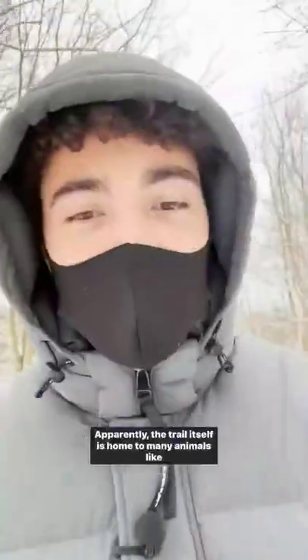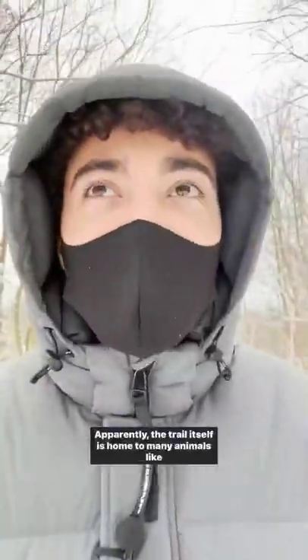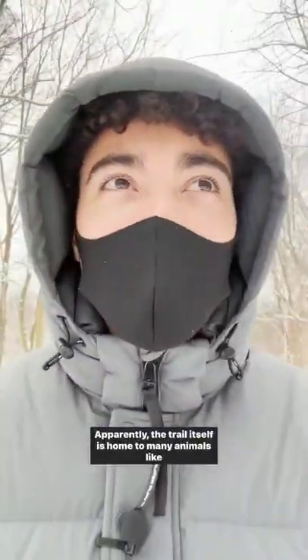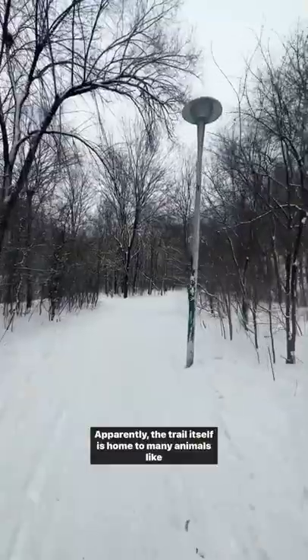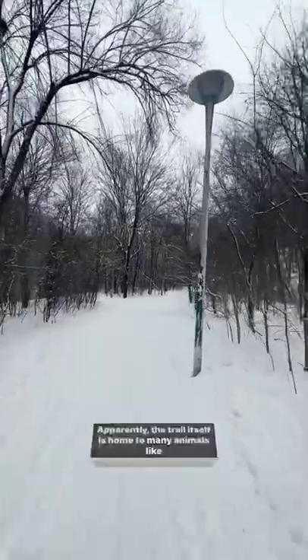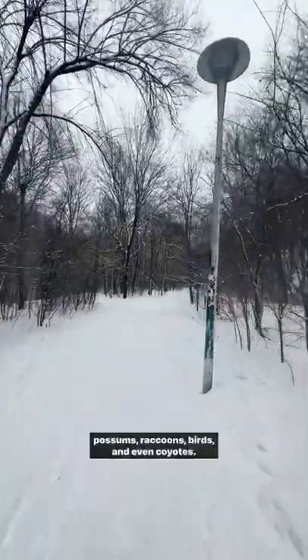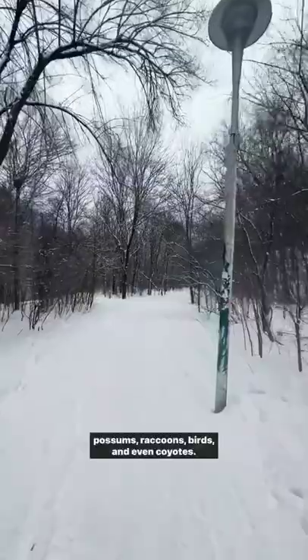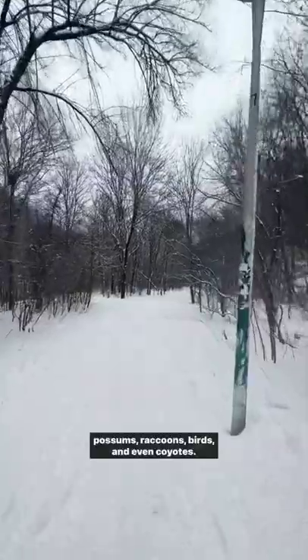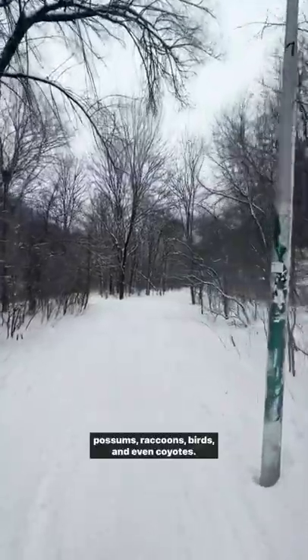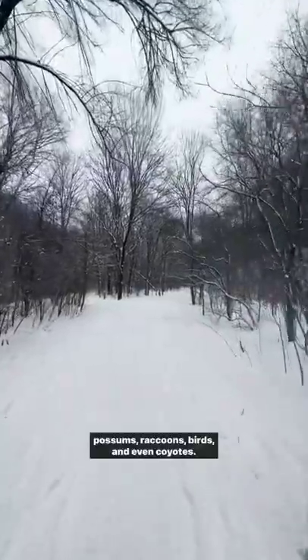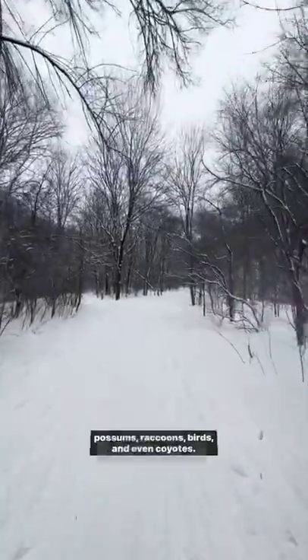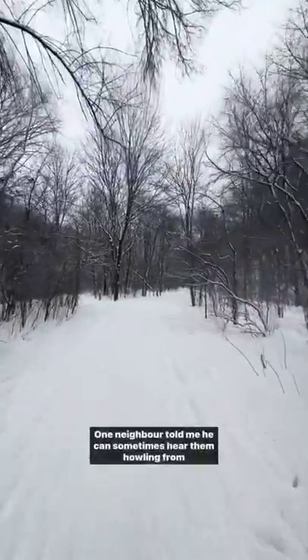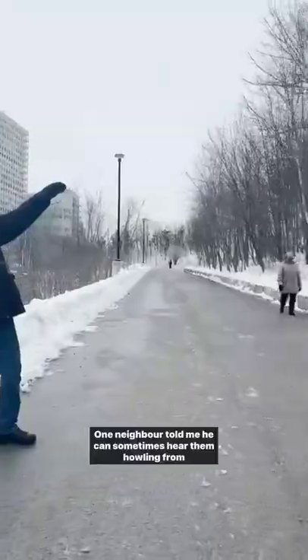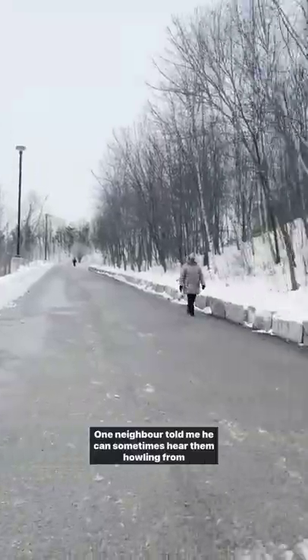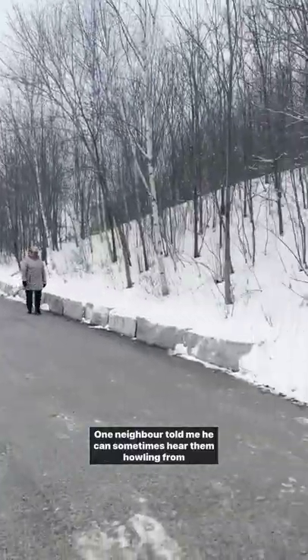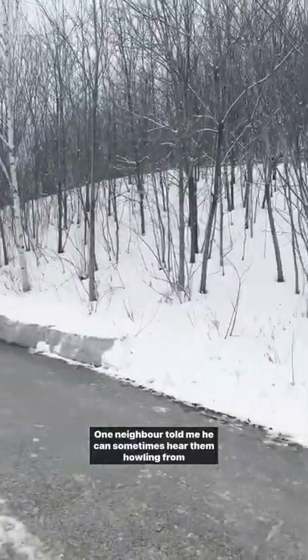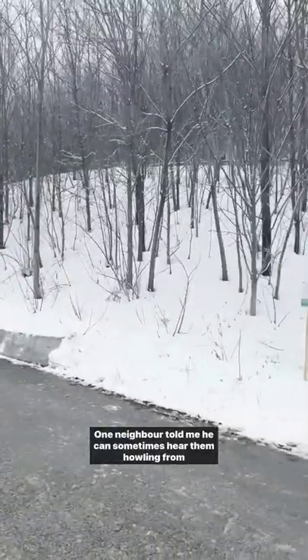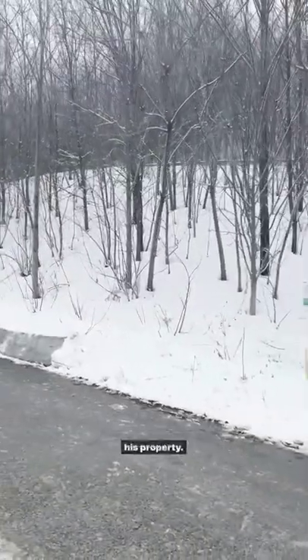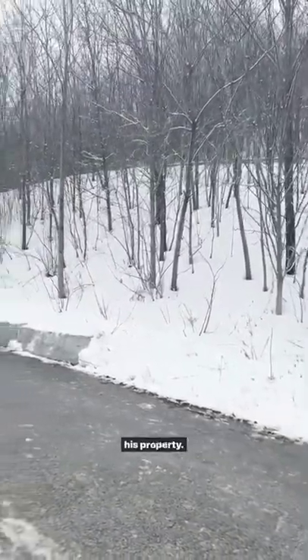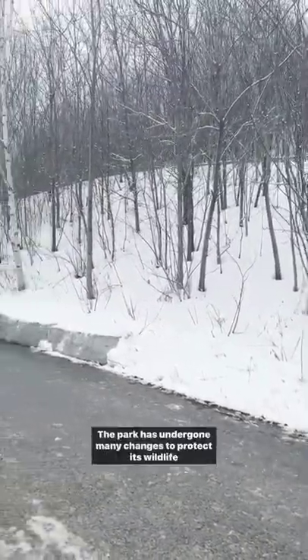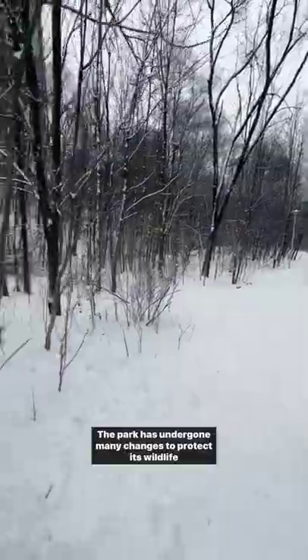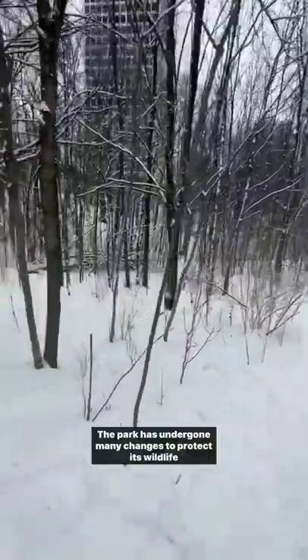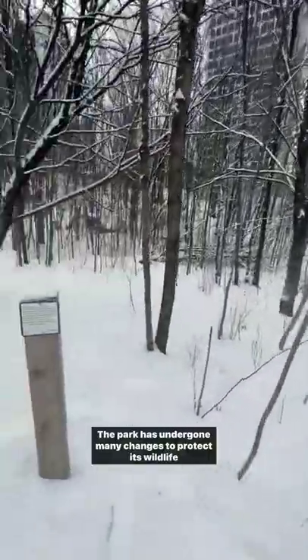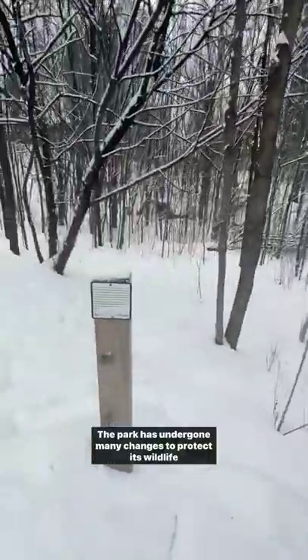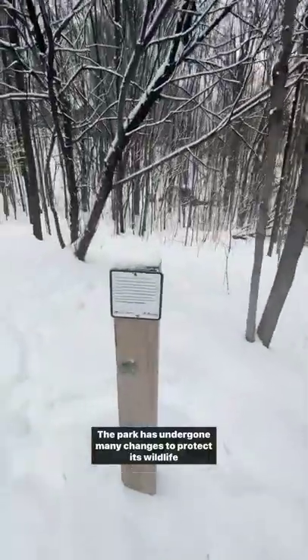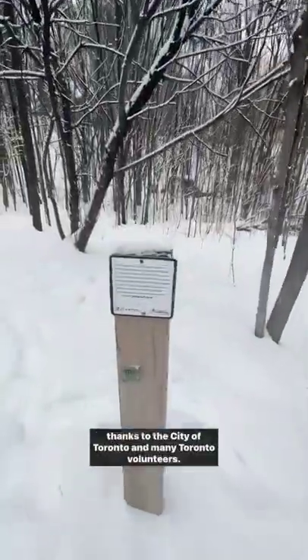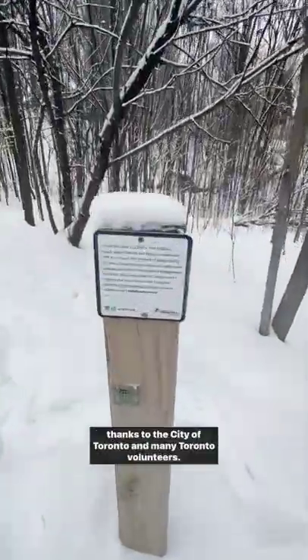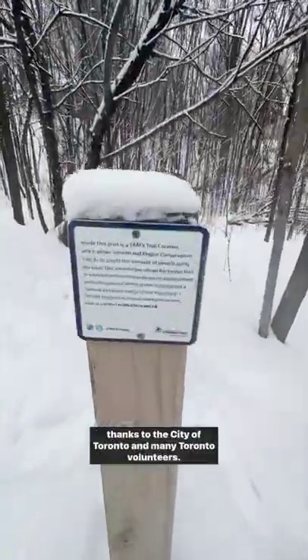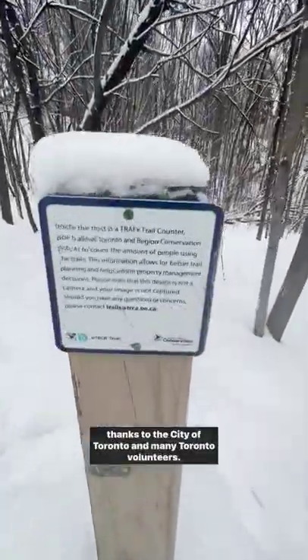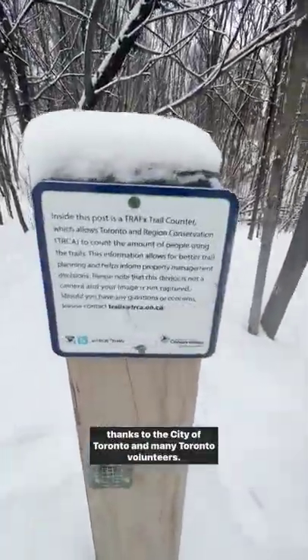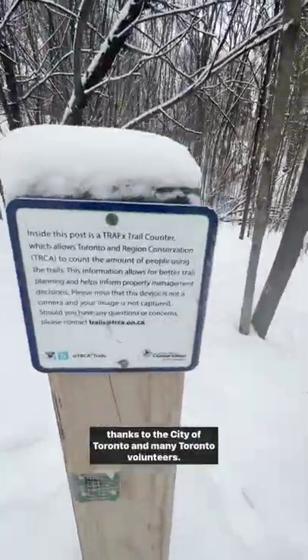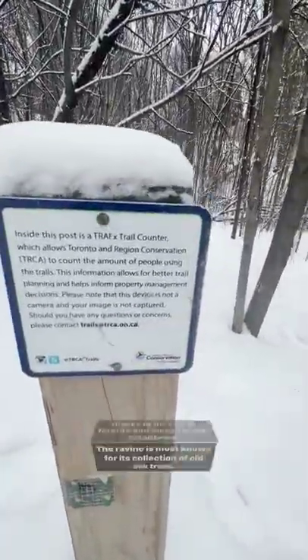Apparently, the trail itself is home to many animals like possums, raccoons, birds, and even coyotes. One neighbor told me he can sometimes hear them howling from his property. The park has undergone many changes to protect its wildlife thanks to the city of Toronto and many Toronto volunteers.